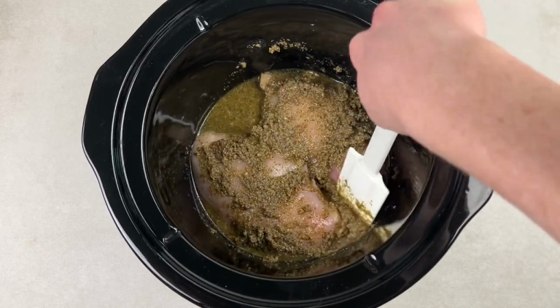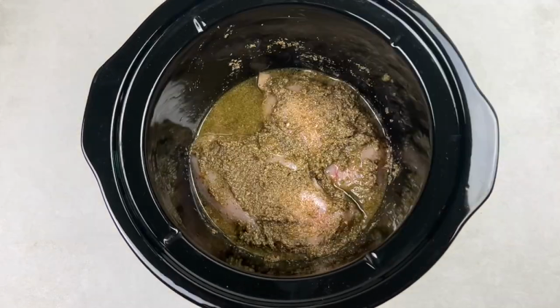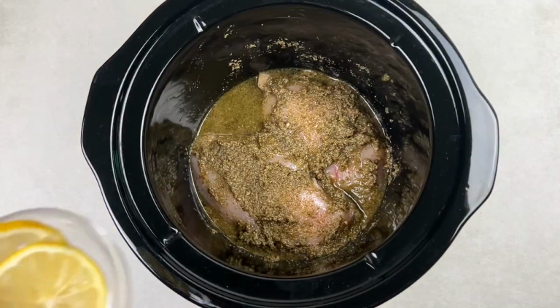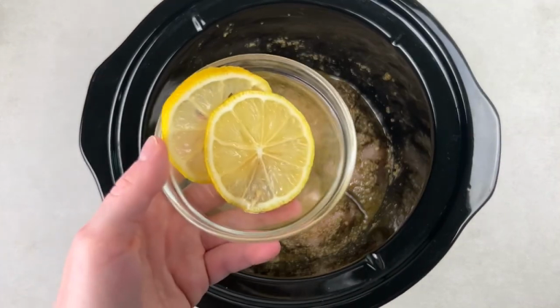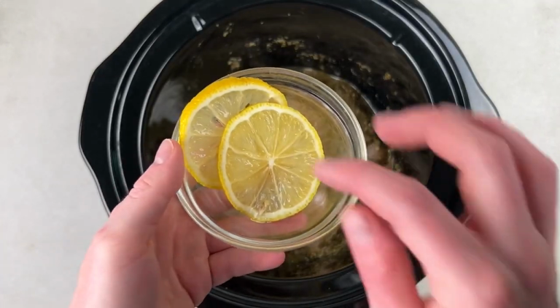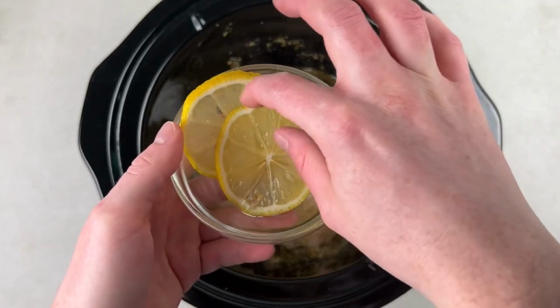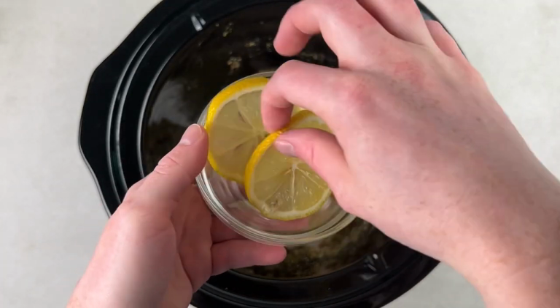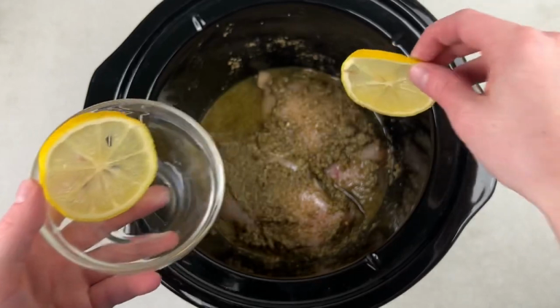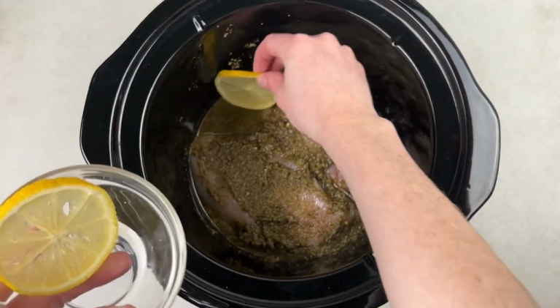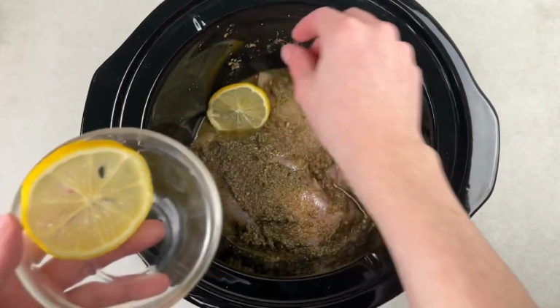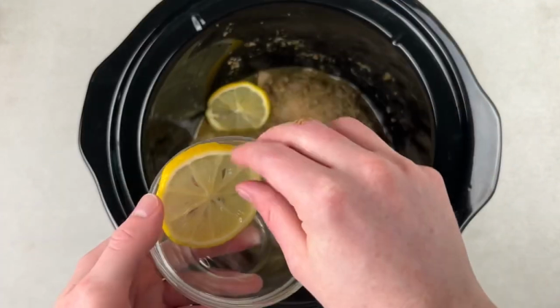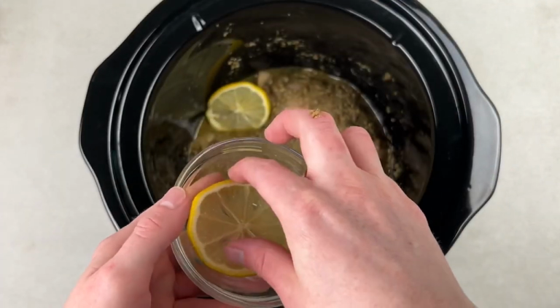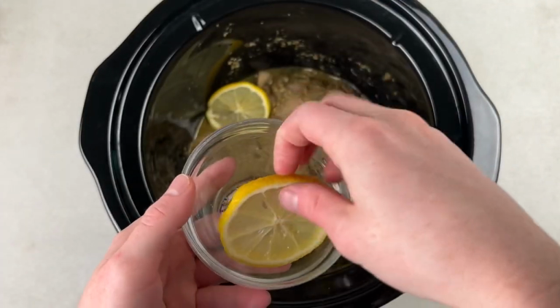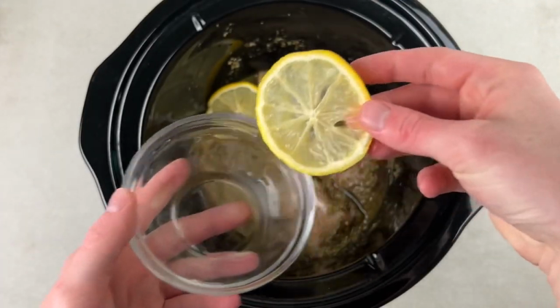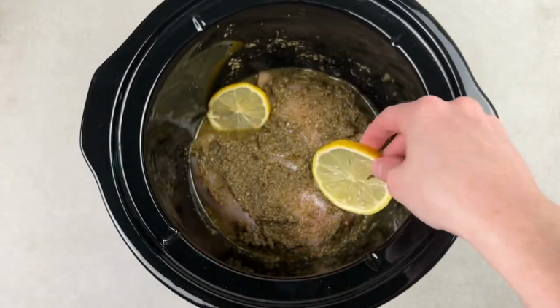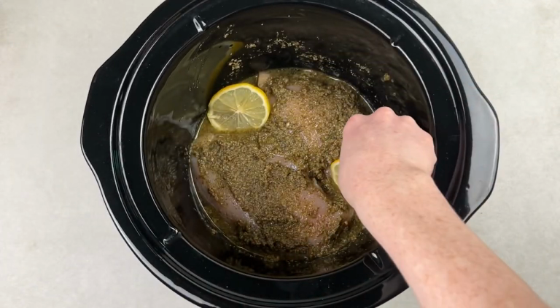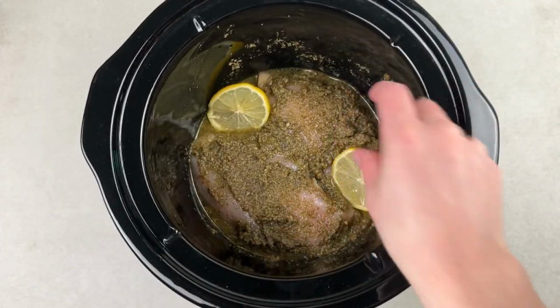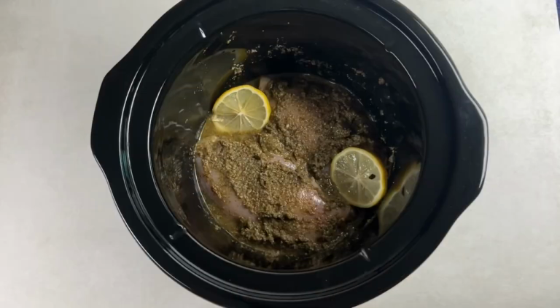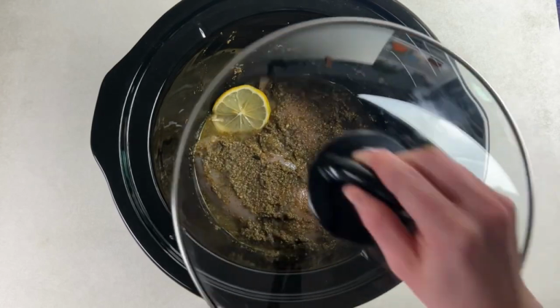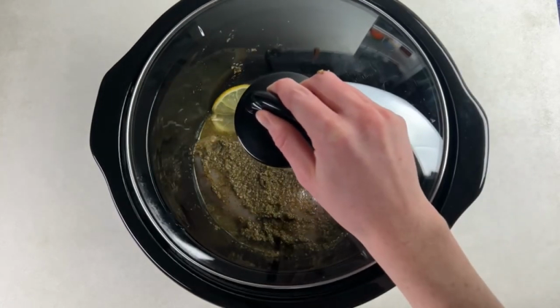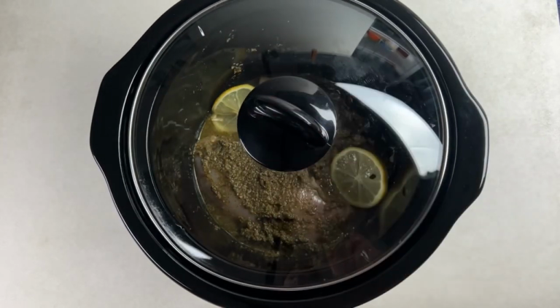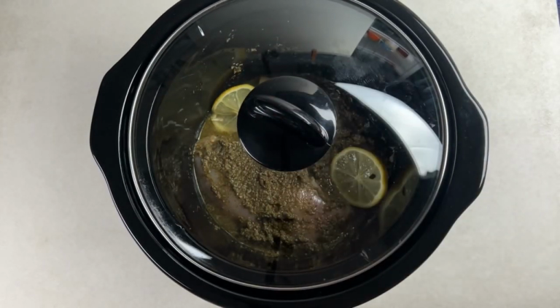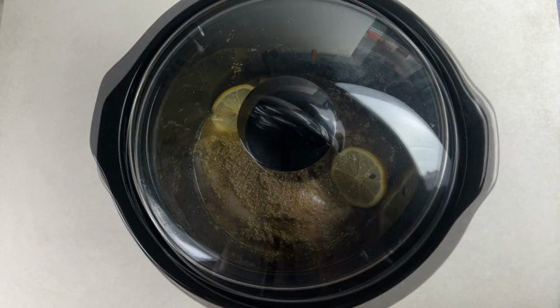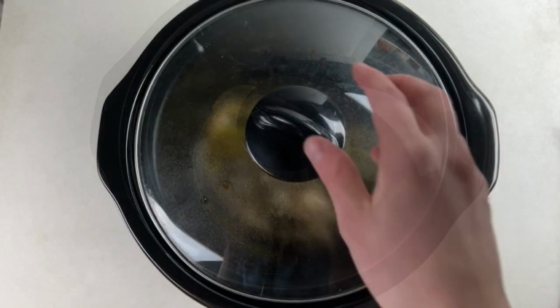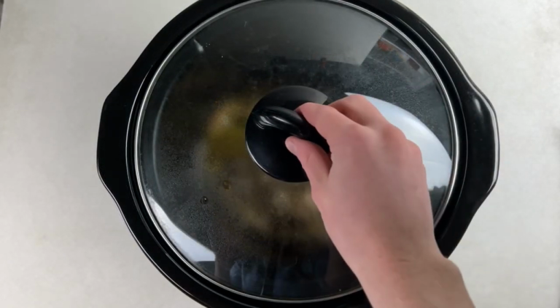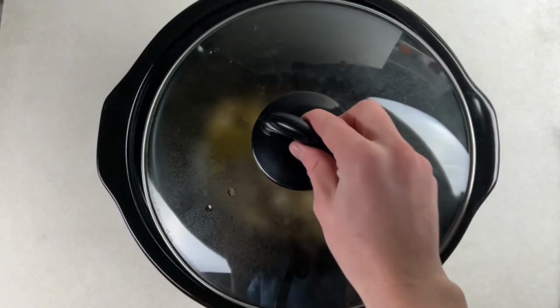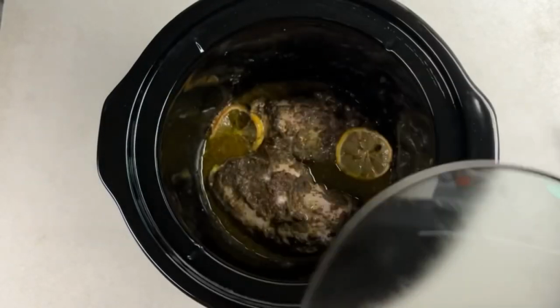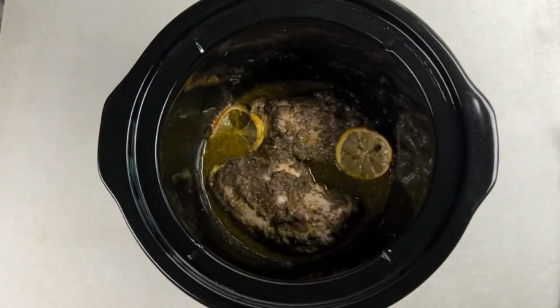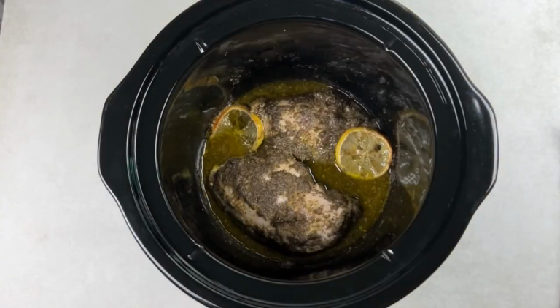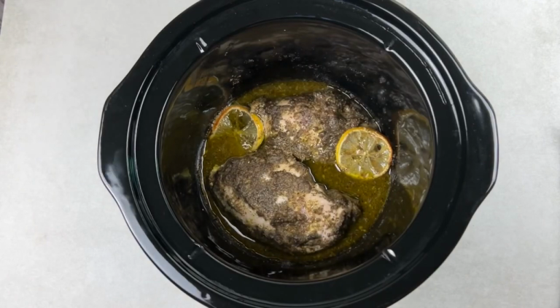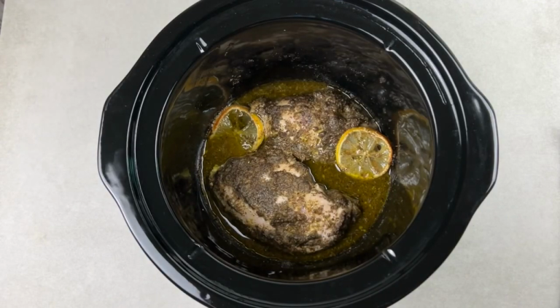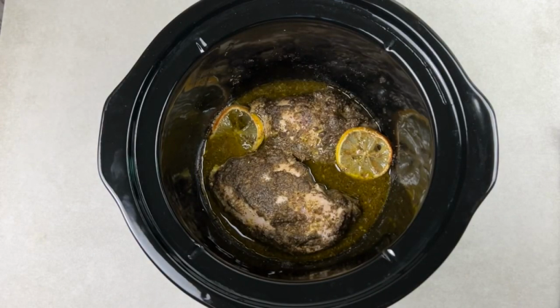You'll also need a few lemon slices. Just cut a lemon in half, cut a few slices, and put them in the crockpot. Now cover and cook on low for two hours or until the chicken registers 165 degrees on an instant read thermometer.